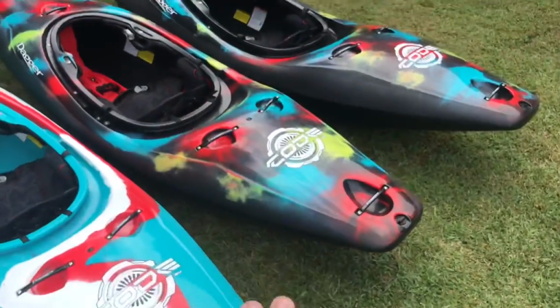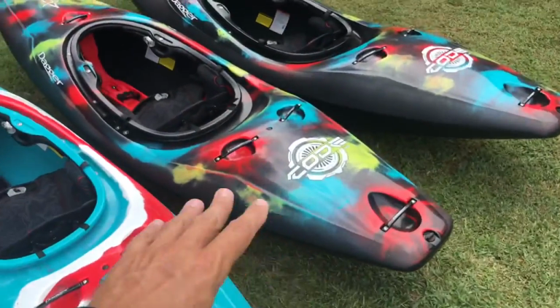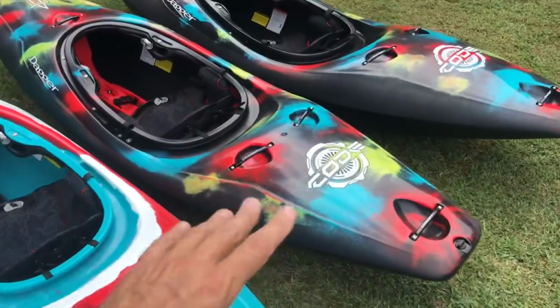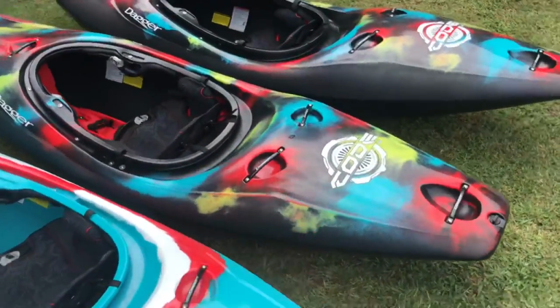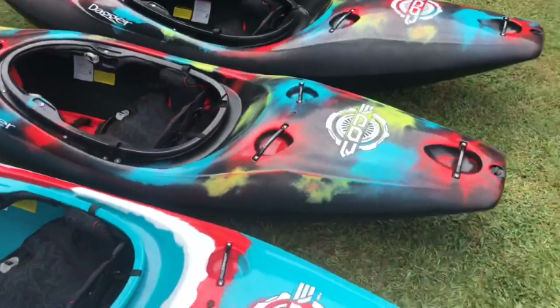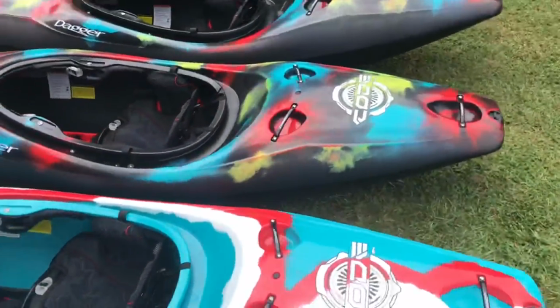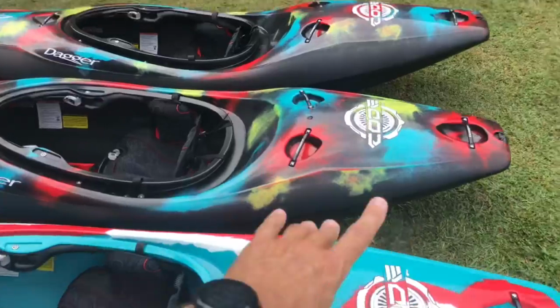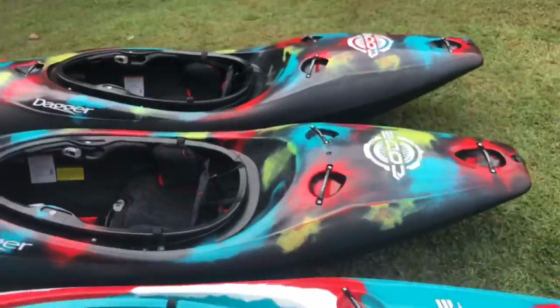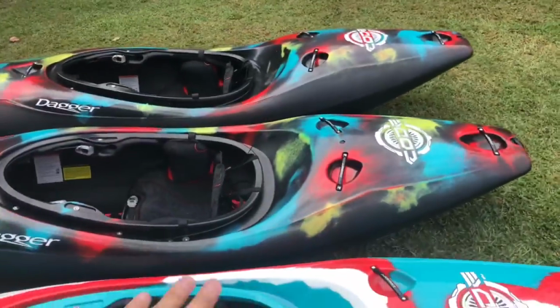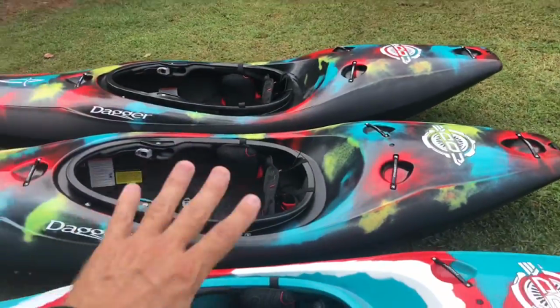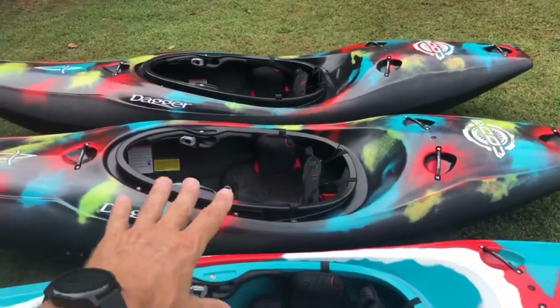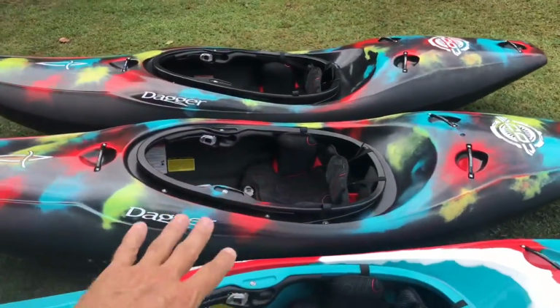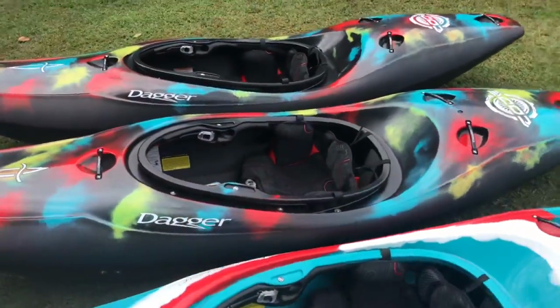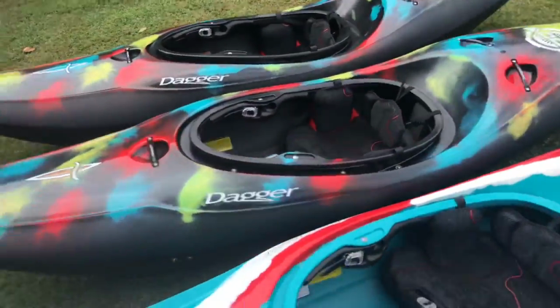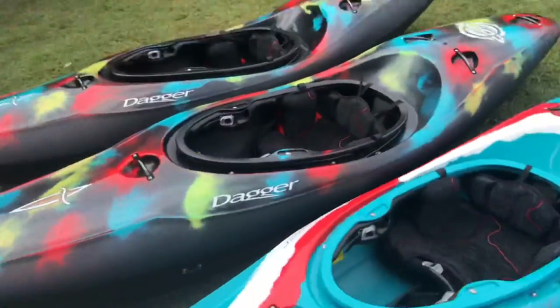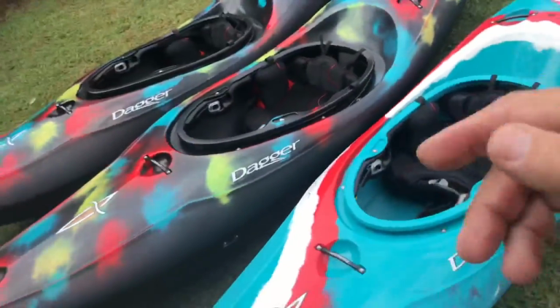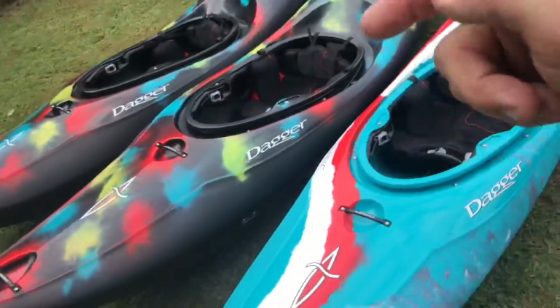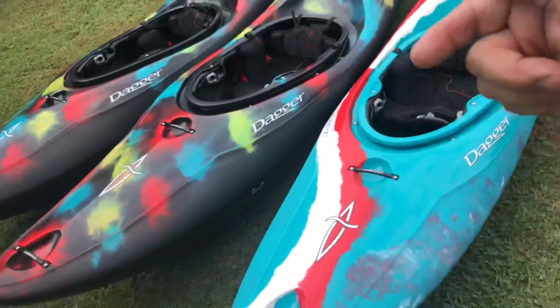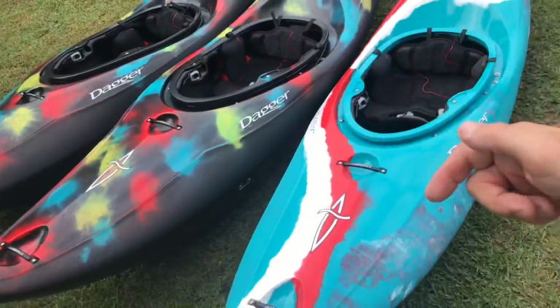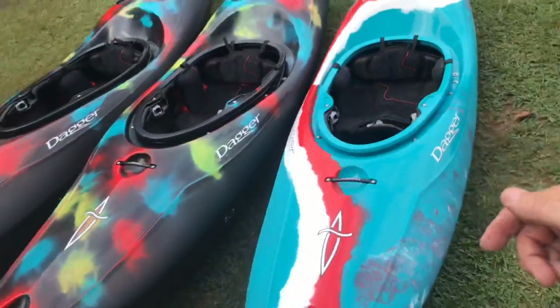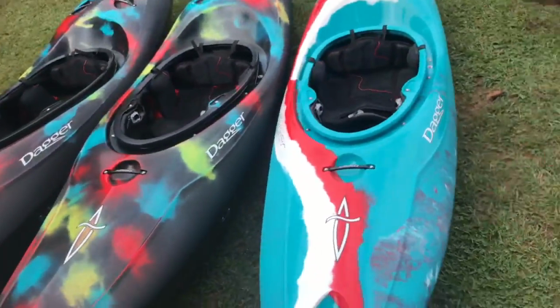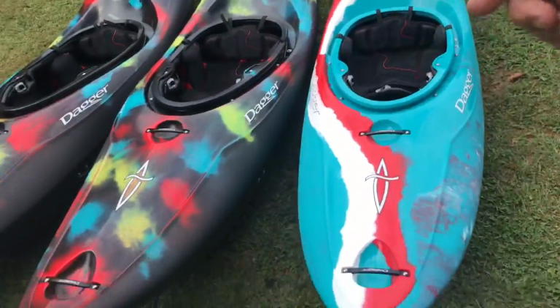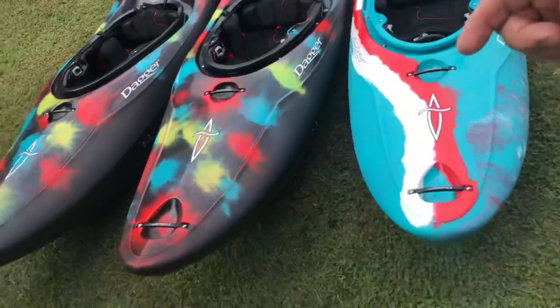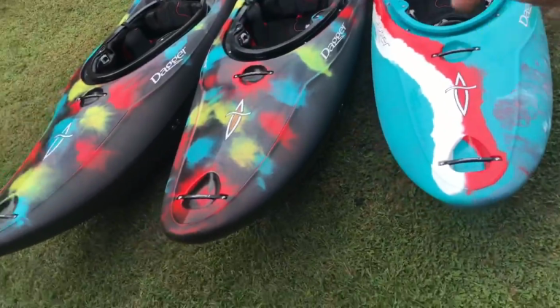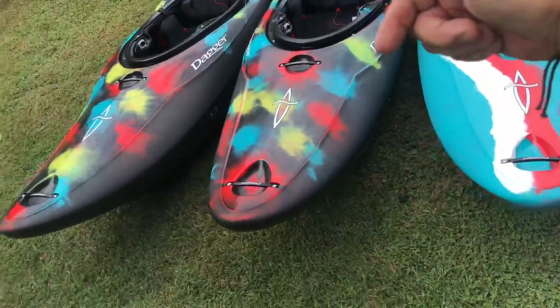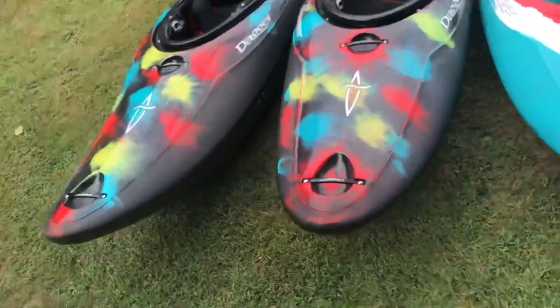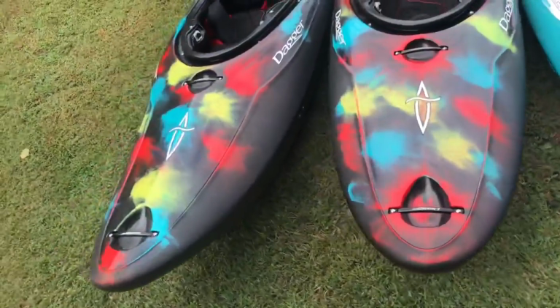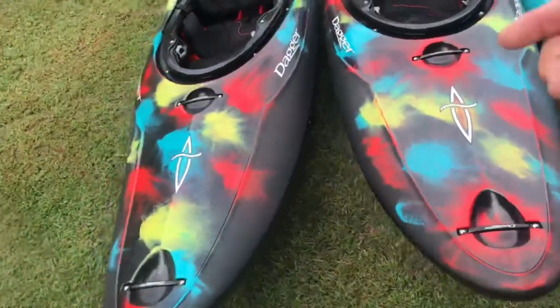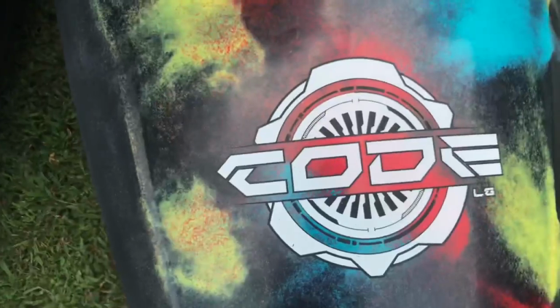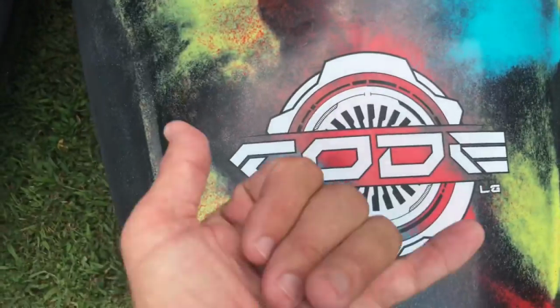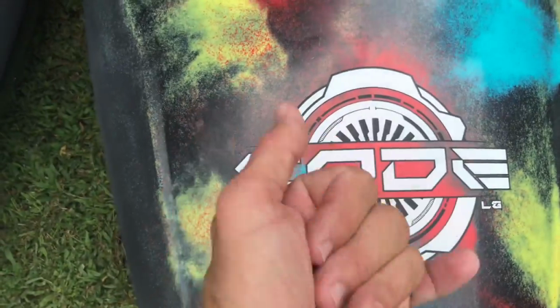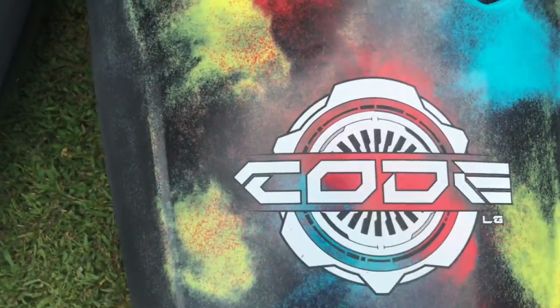They are slightly different. Each one will have its own little kind of characteristics of paddling. But yeah, you guys stay tuned and I will have more videos on these things coming. Catch you next video.